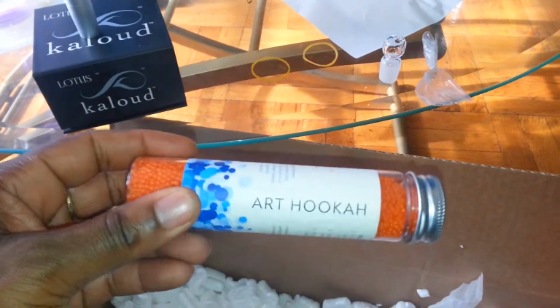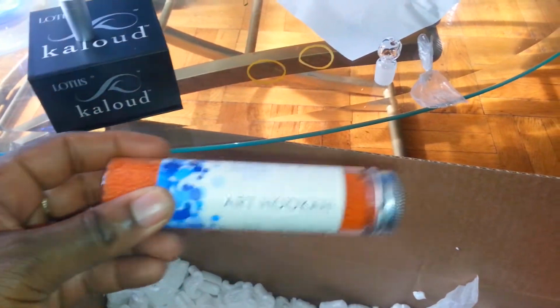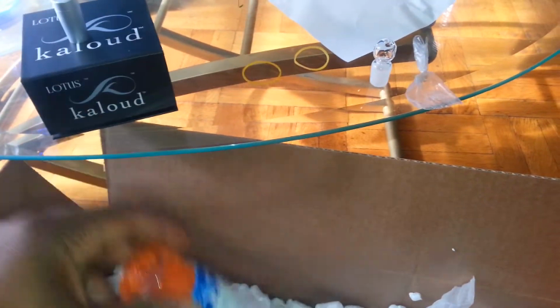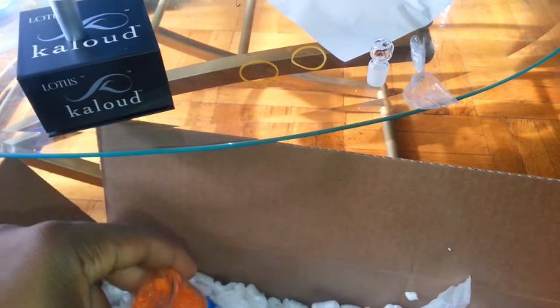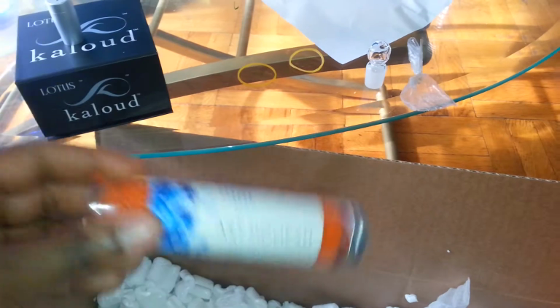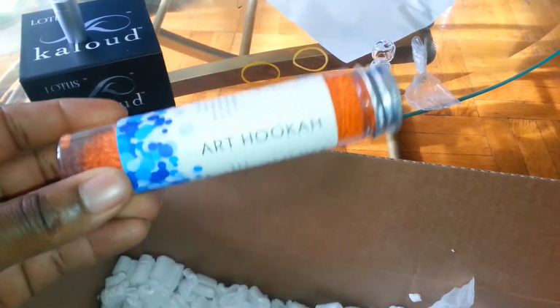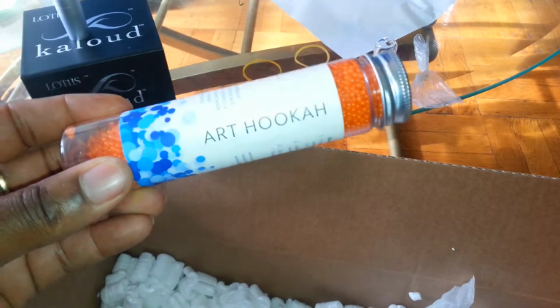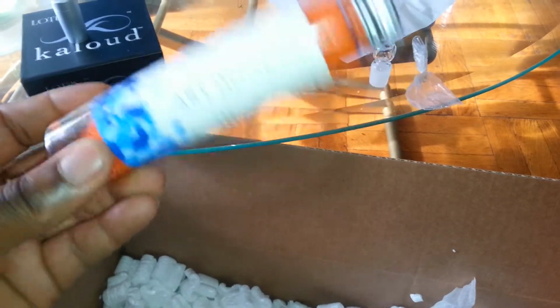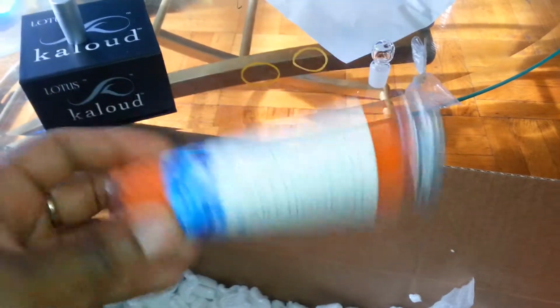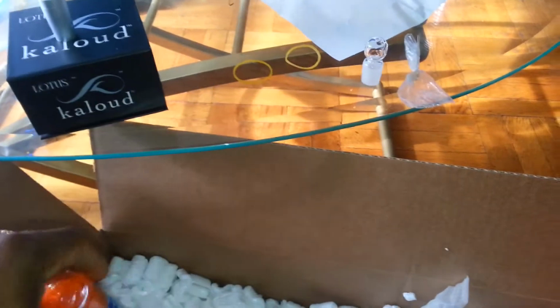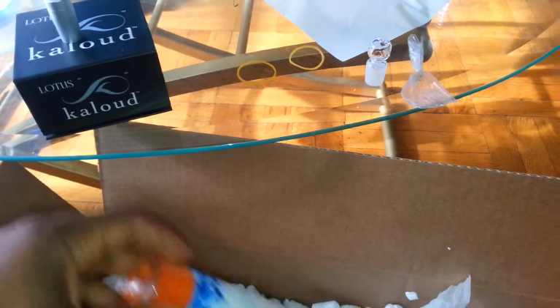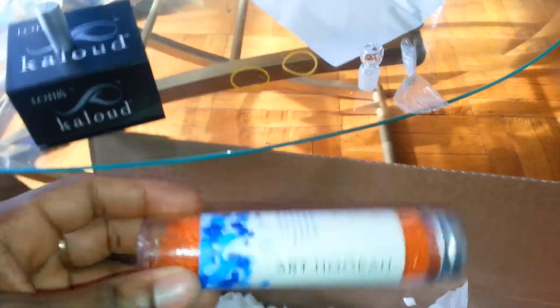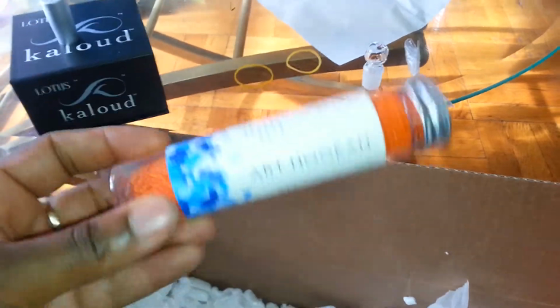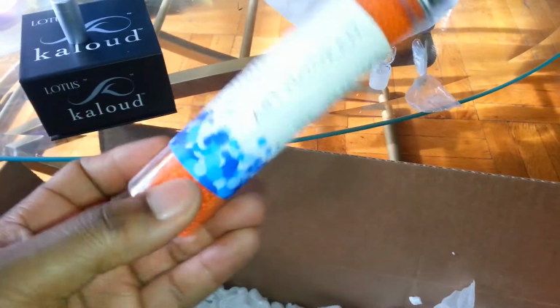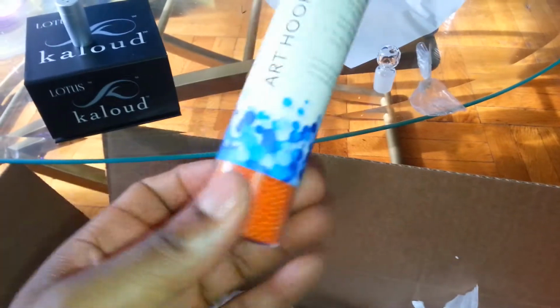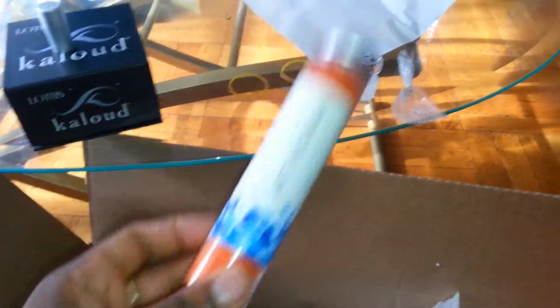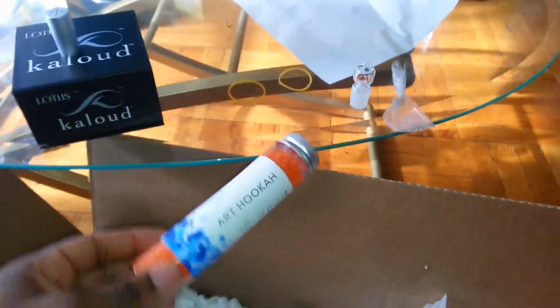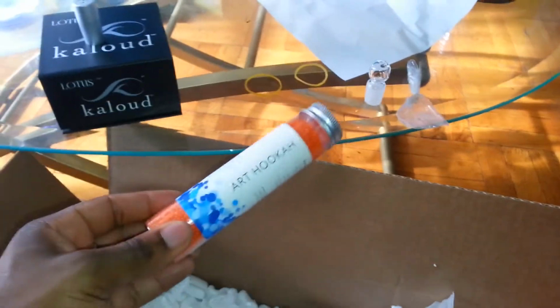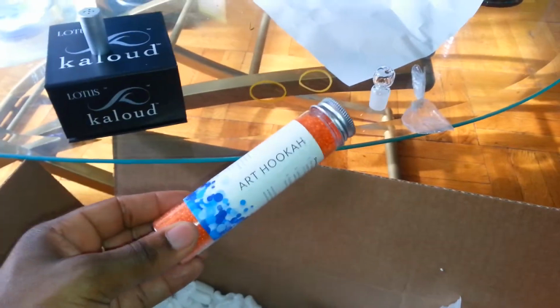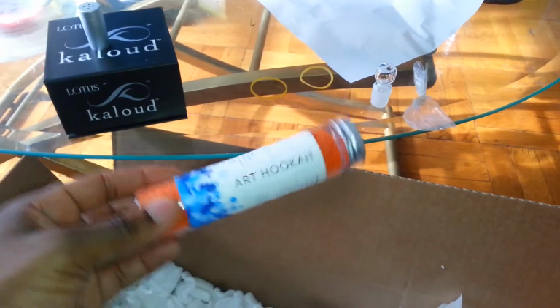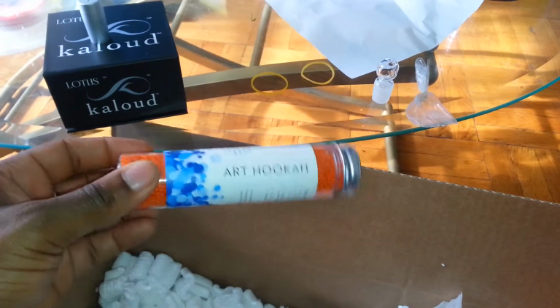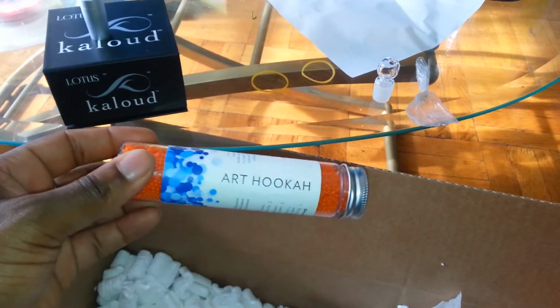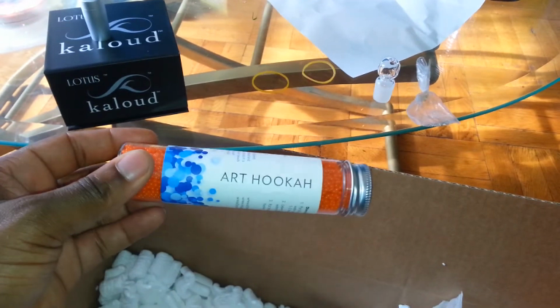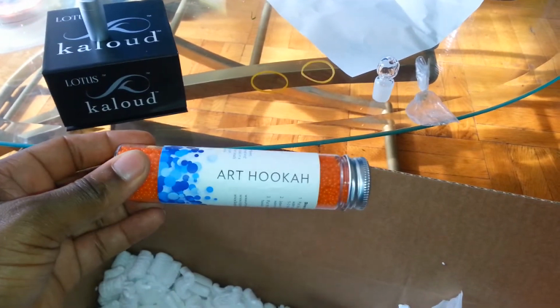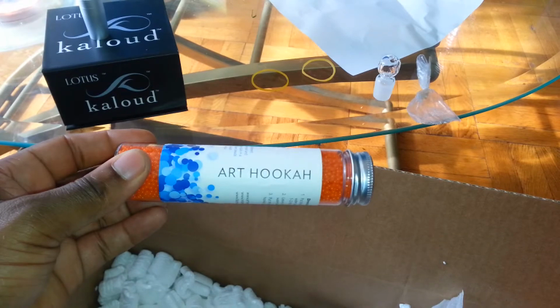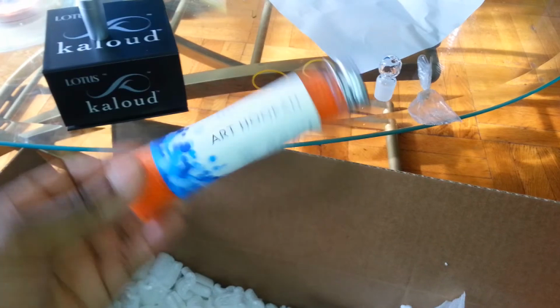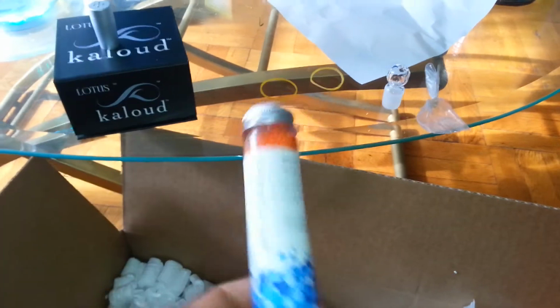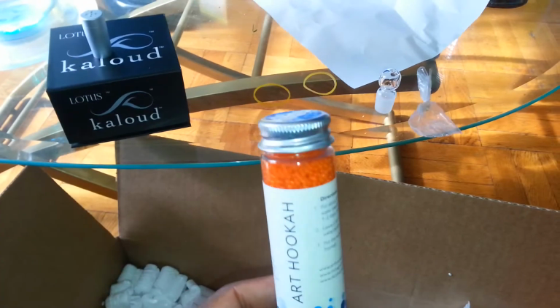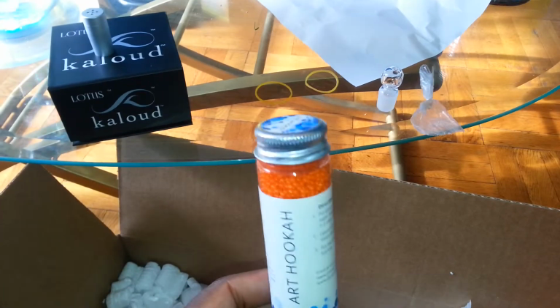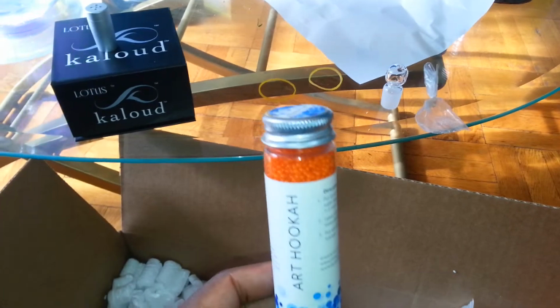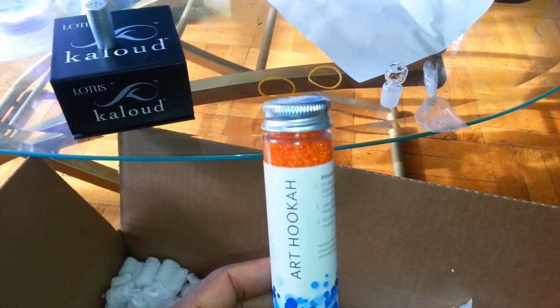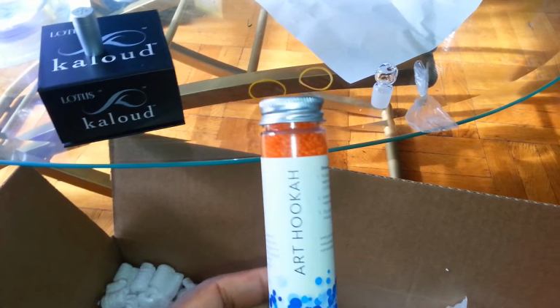I forgot that I even ordered these, man. Good thing I put my hand in there and checked it out. I got these Arhooka beads.